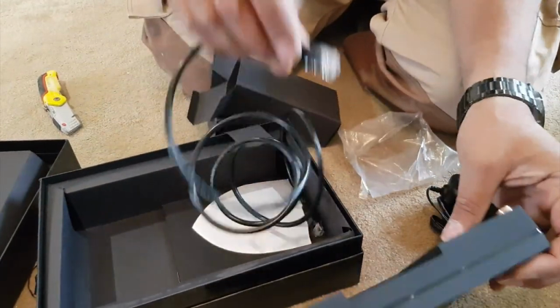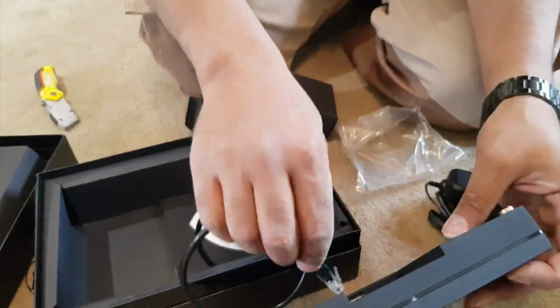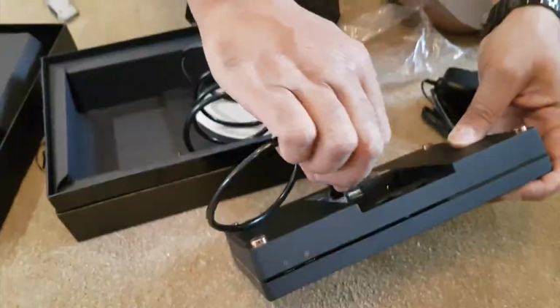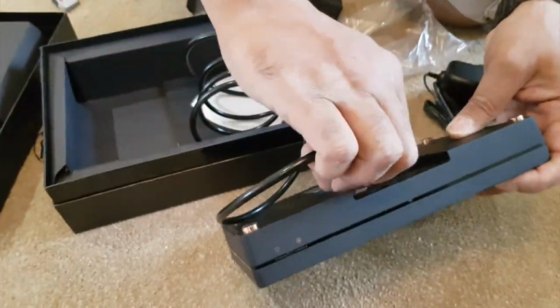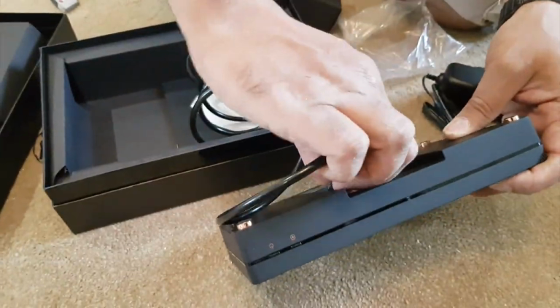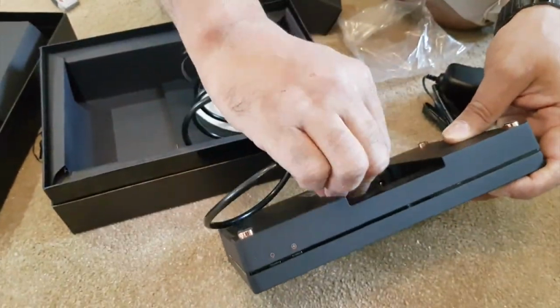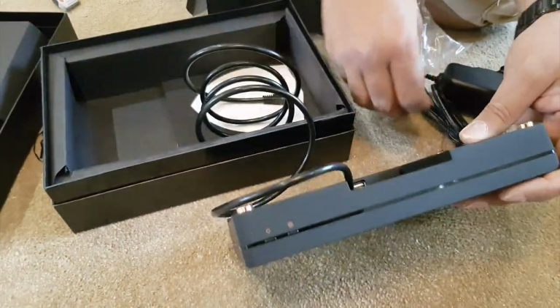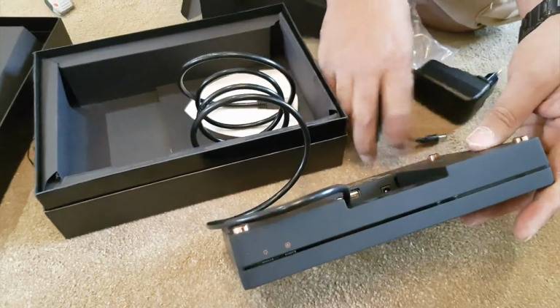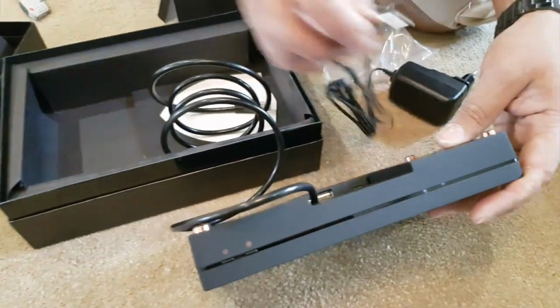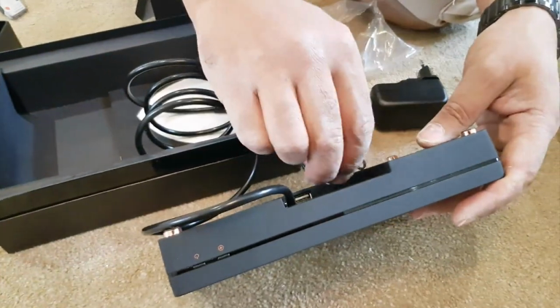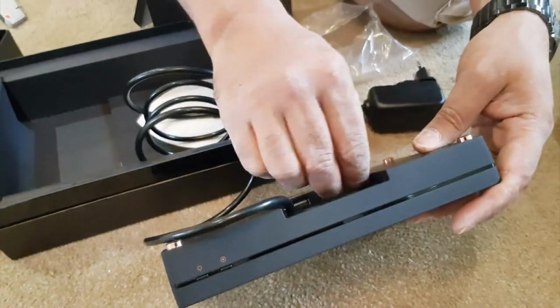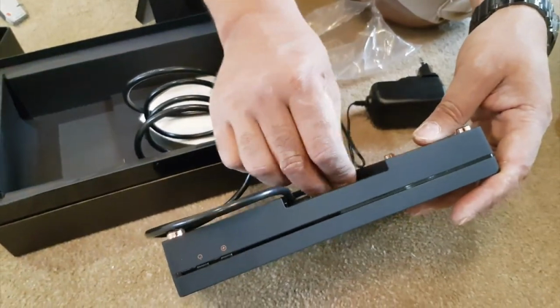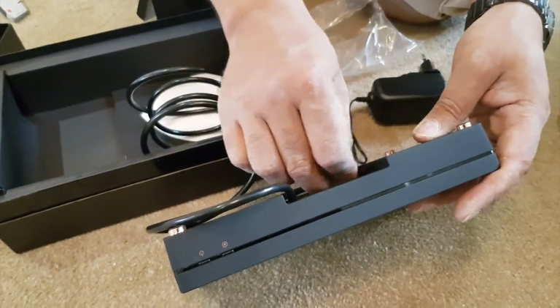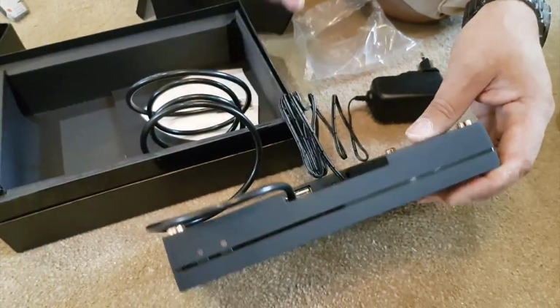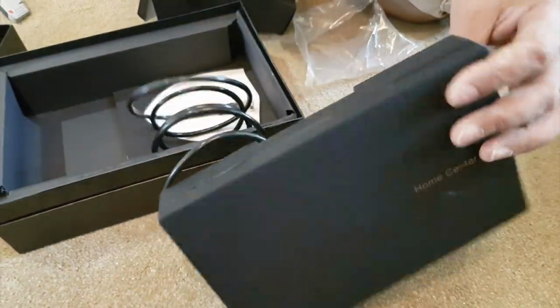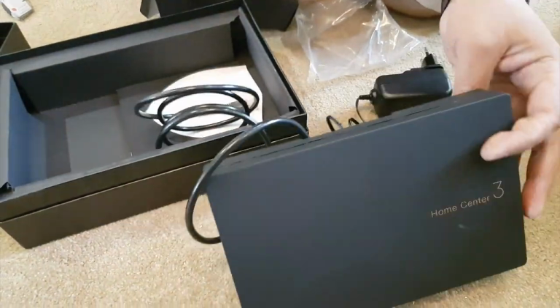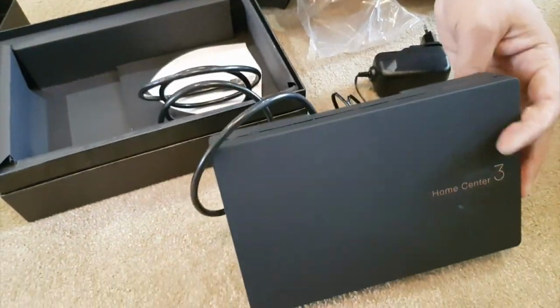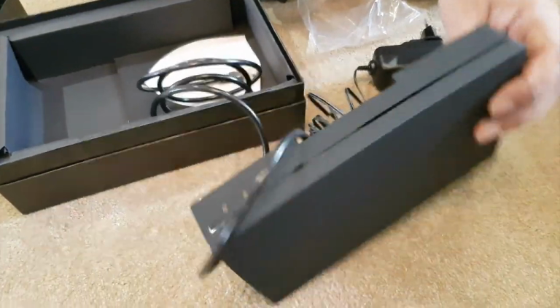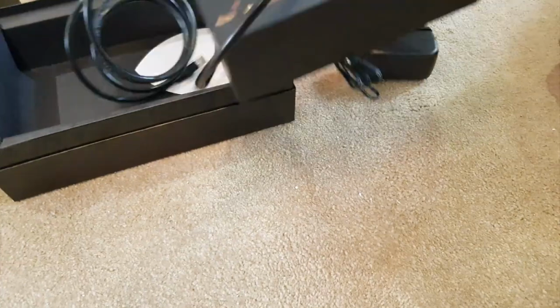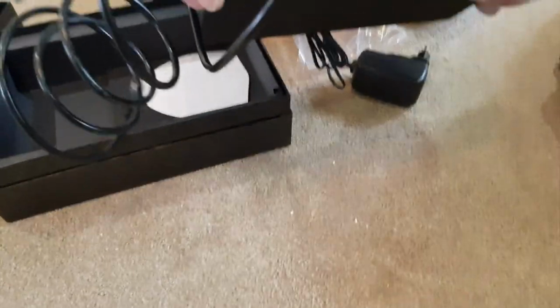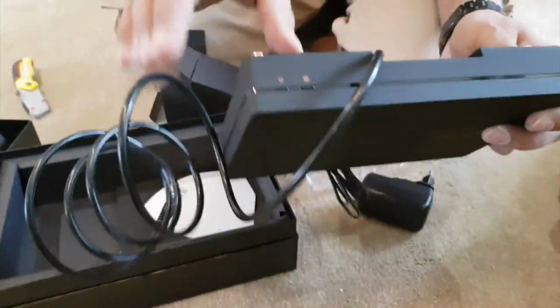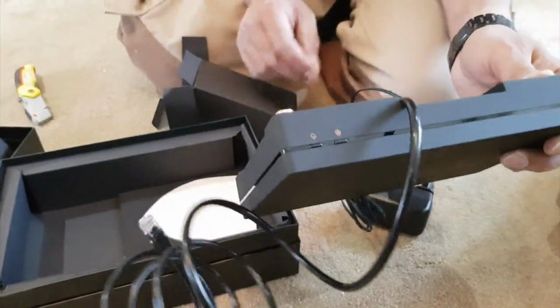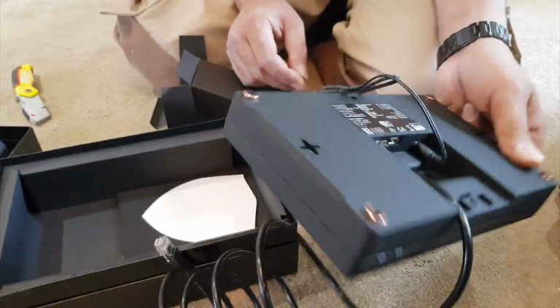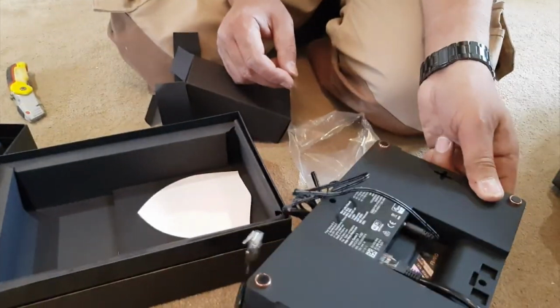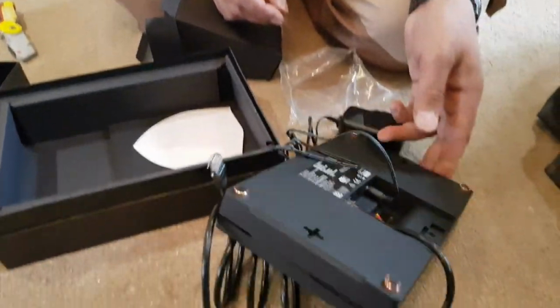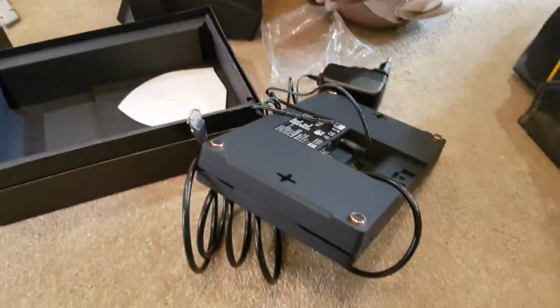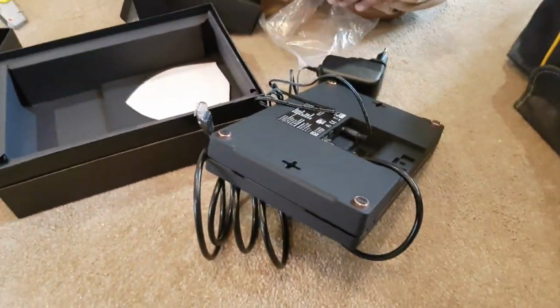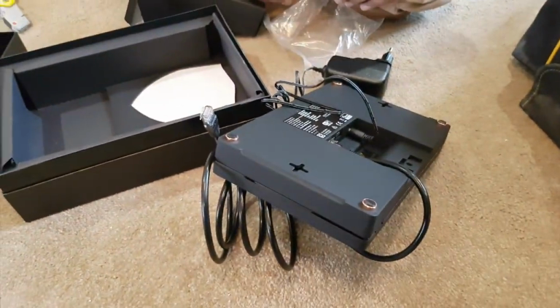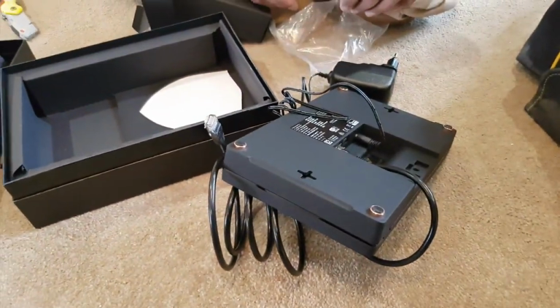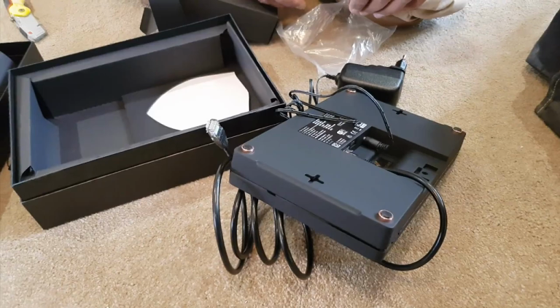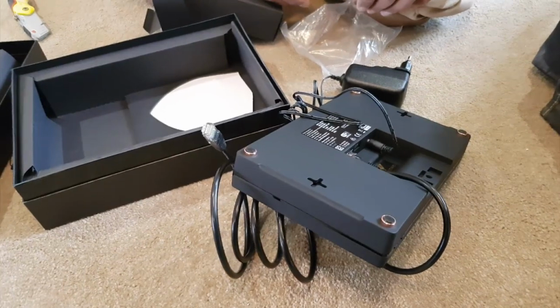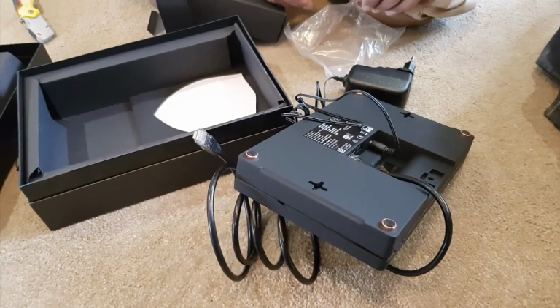Plug the network cable and power adapter into the relevant slots, then plug it in, hit the power button, and head over to the PC for the next part.